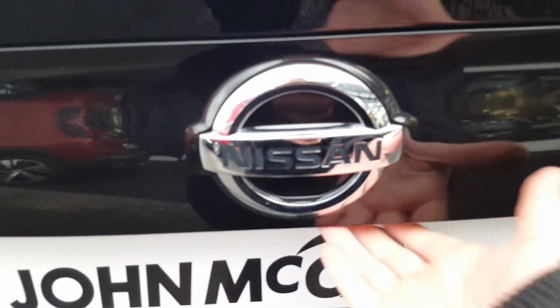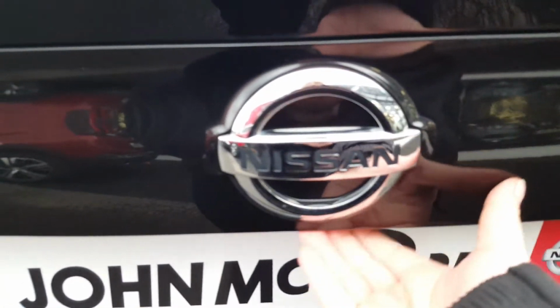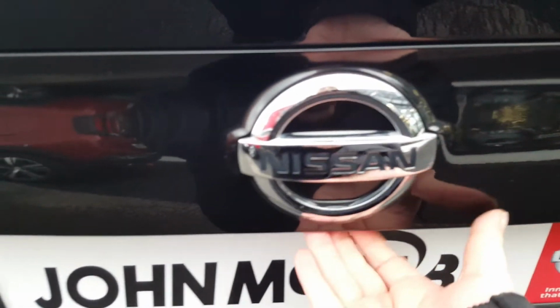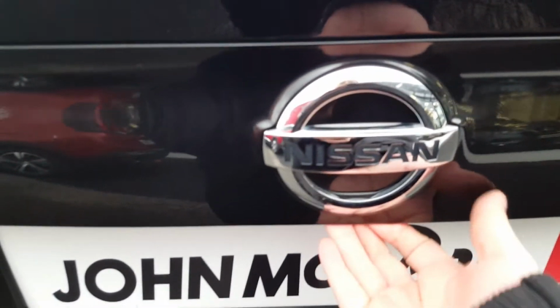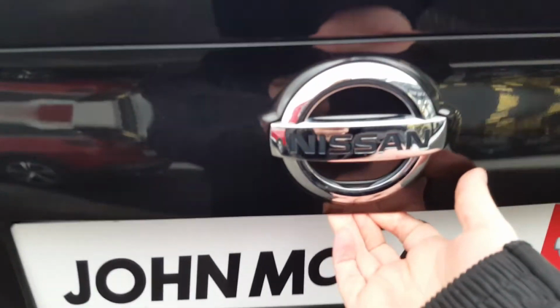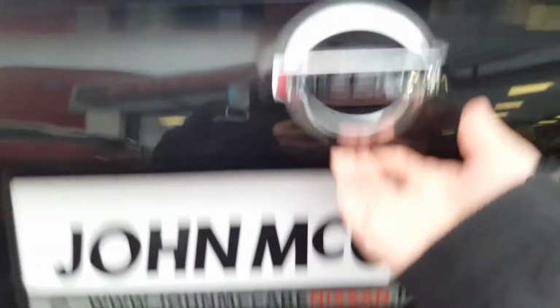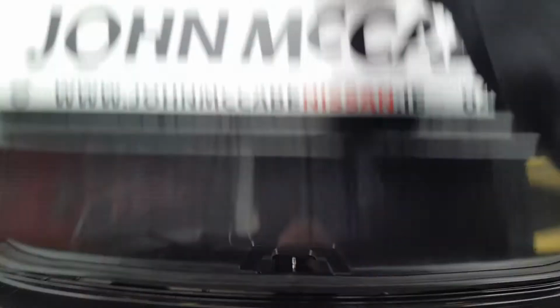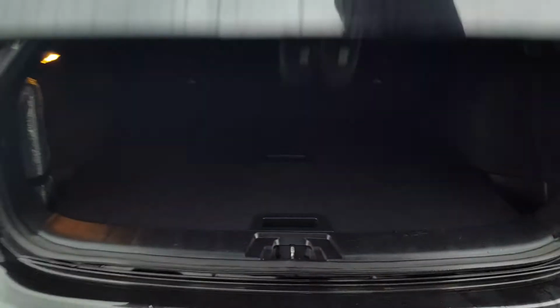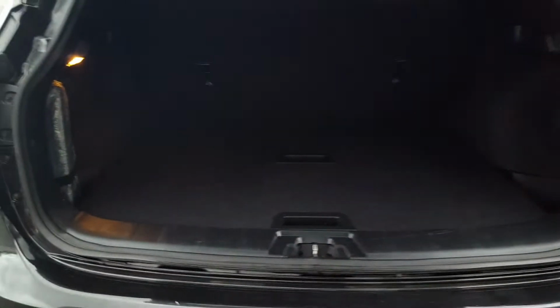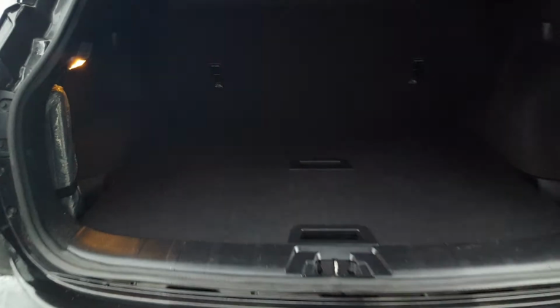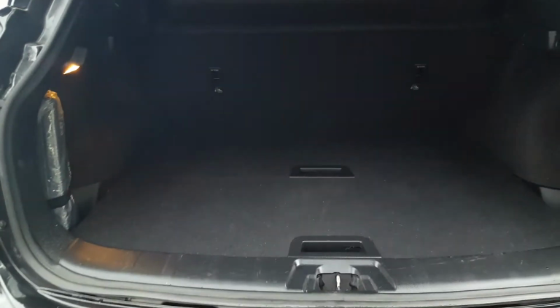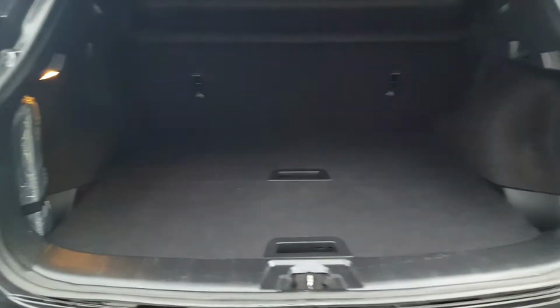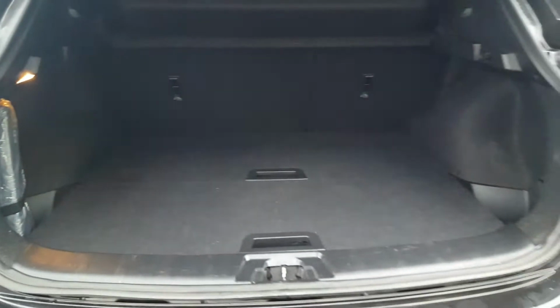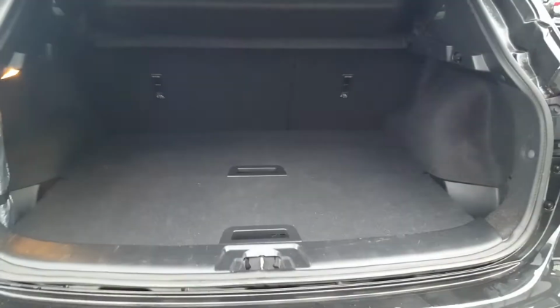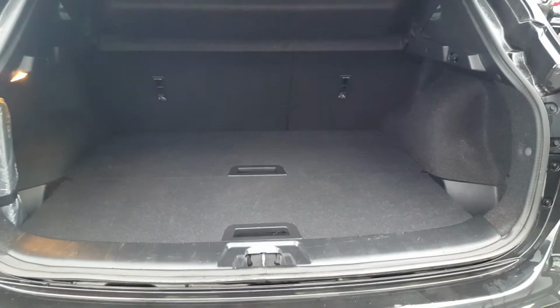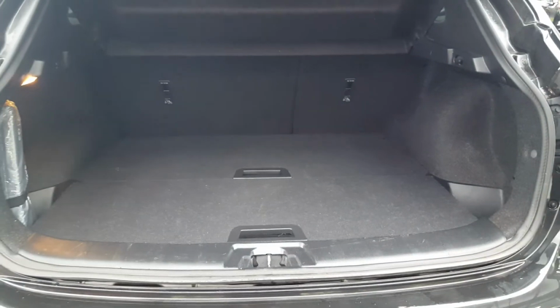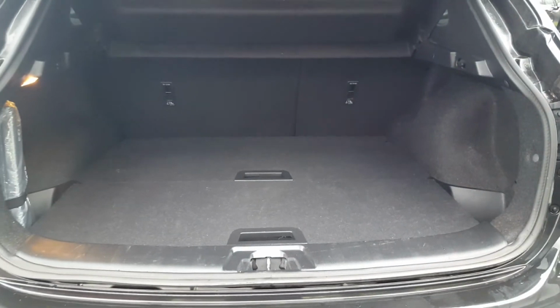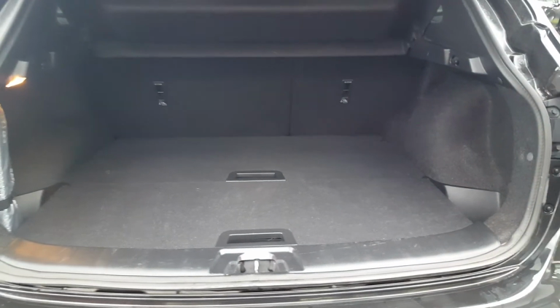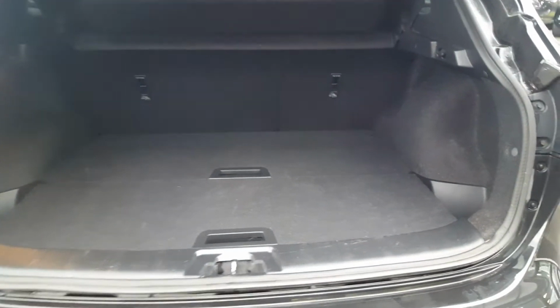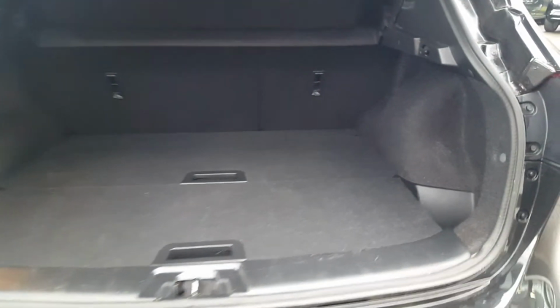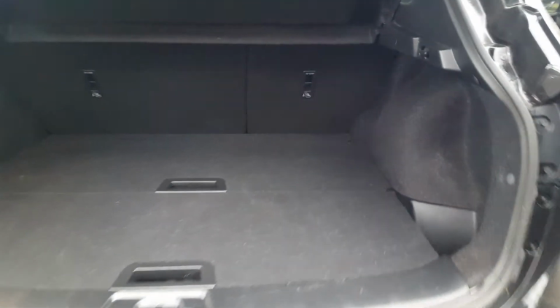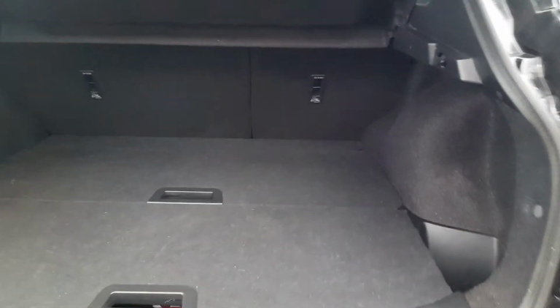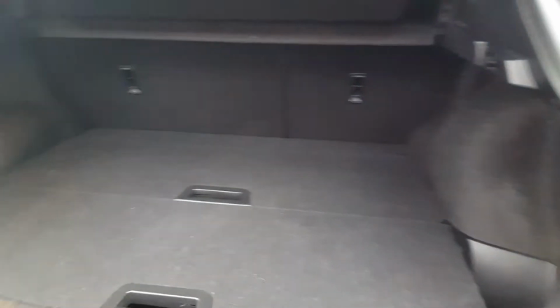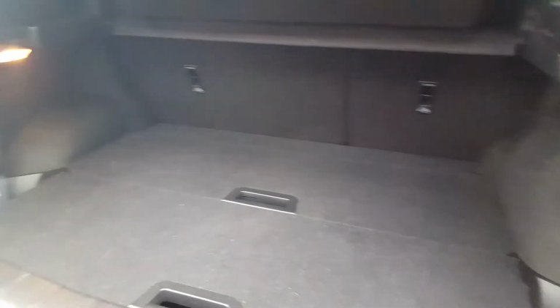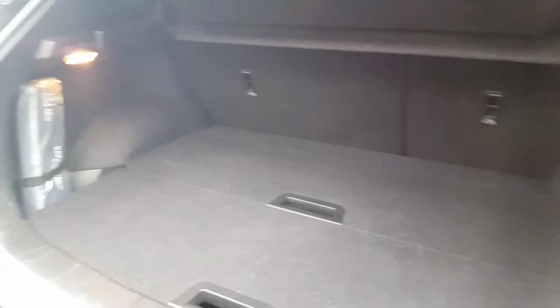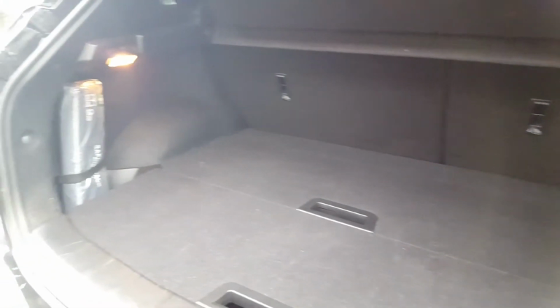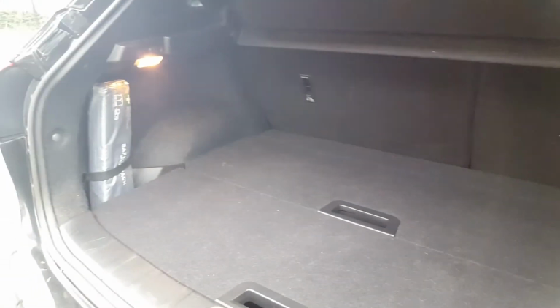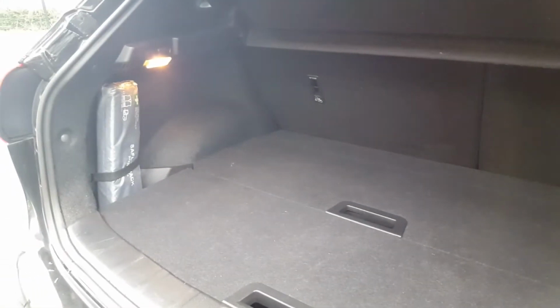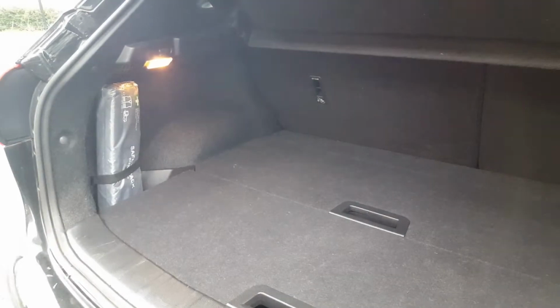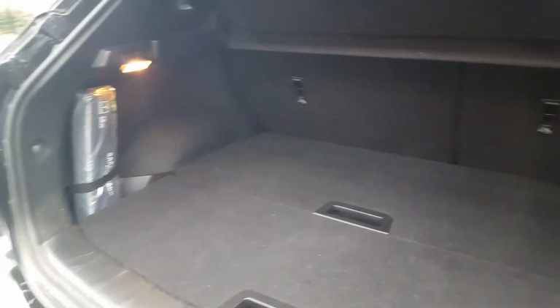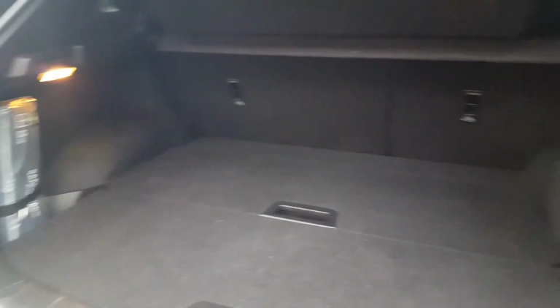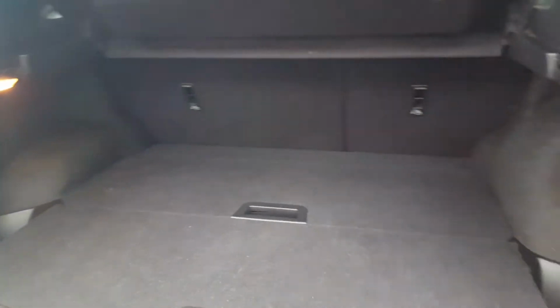Just to give you an idea now on boot capacity.